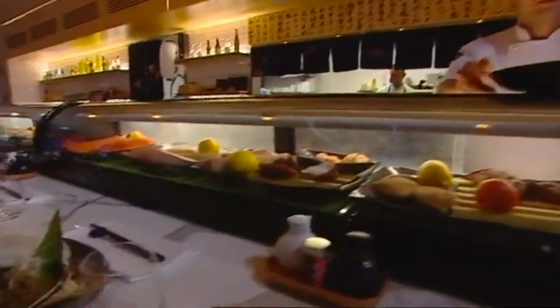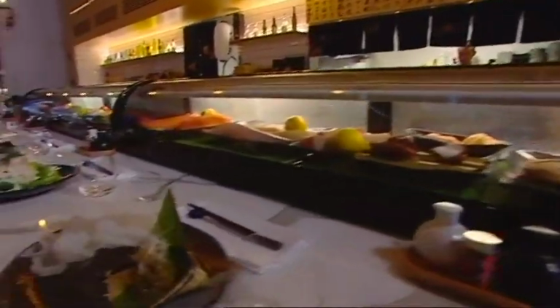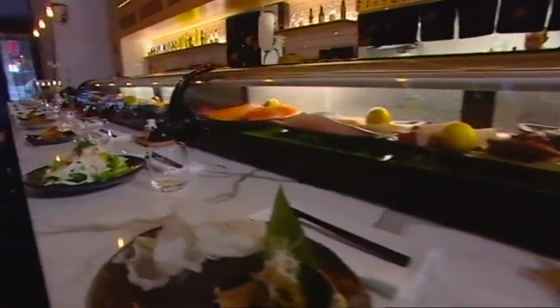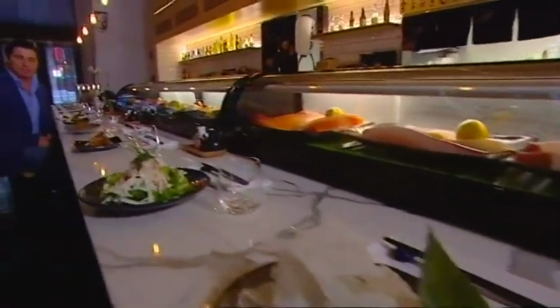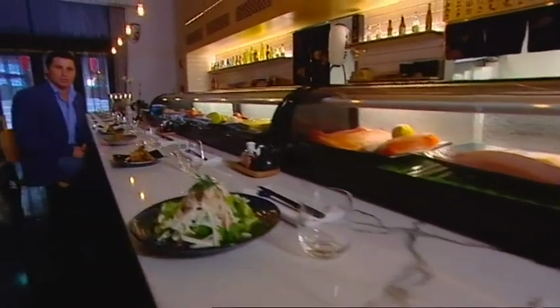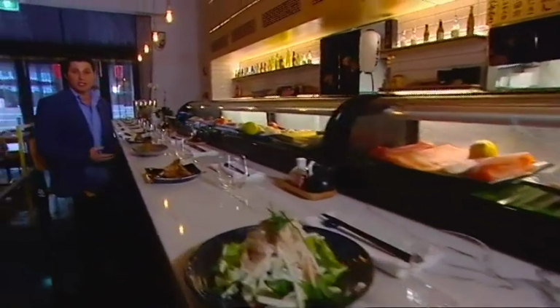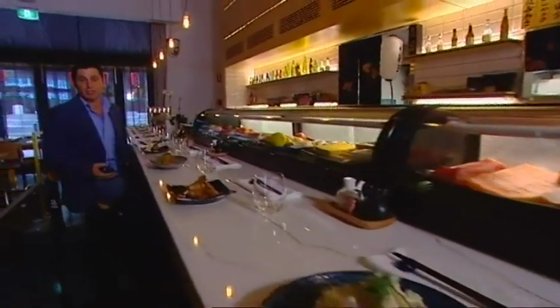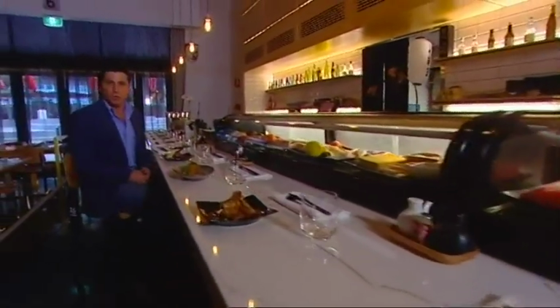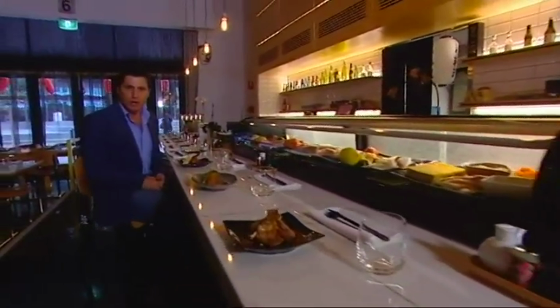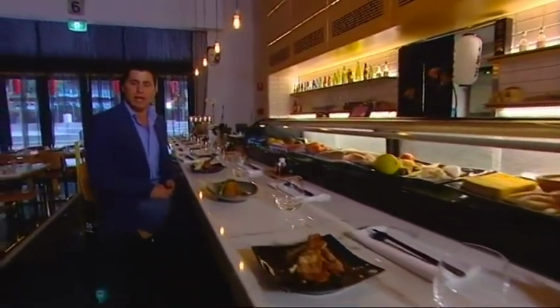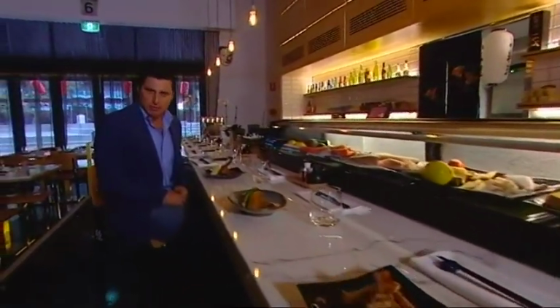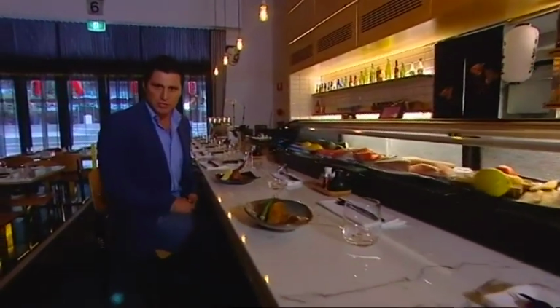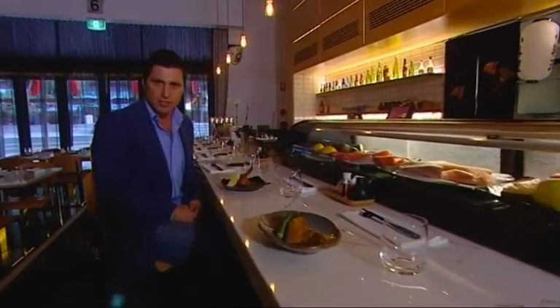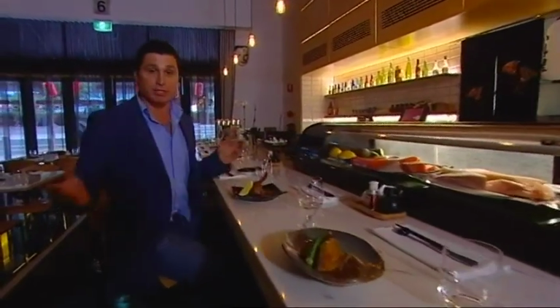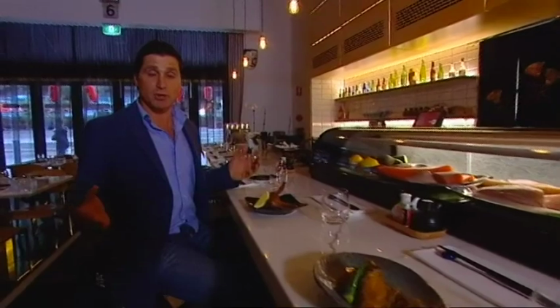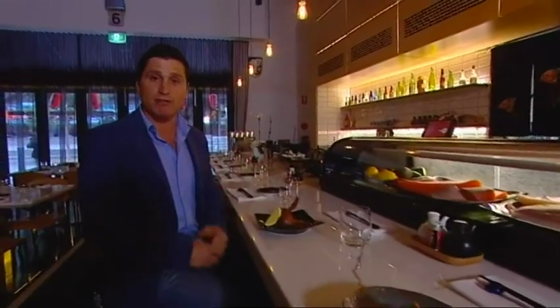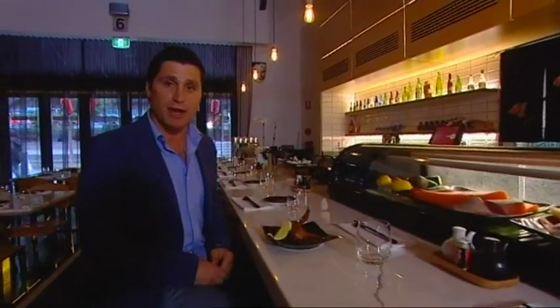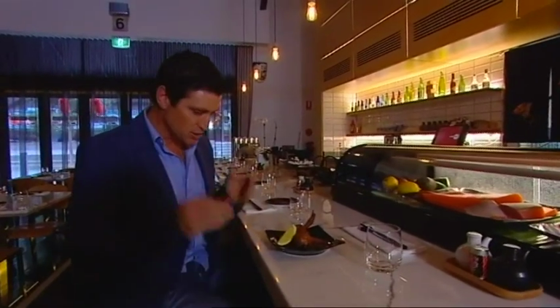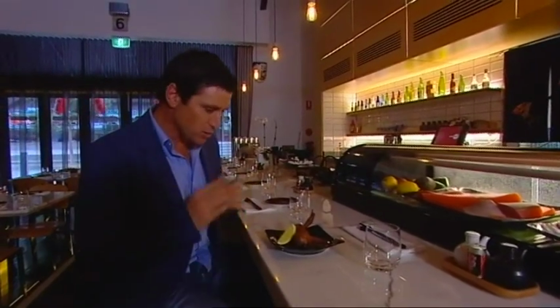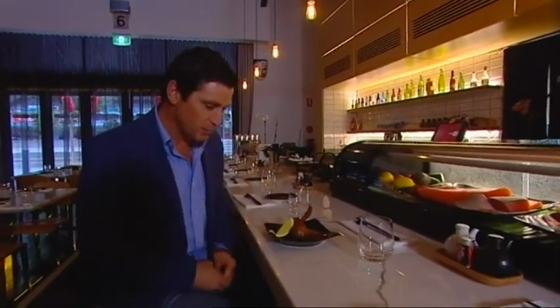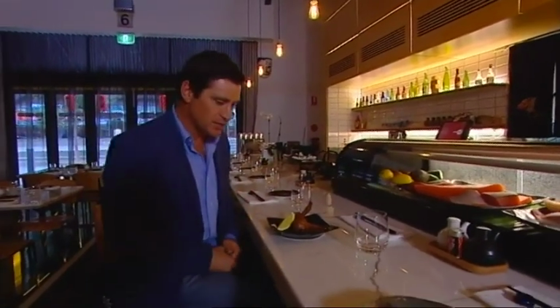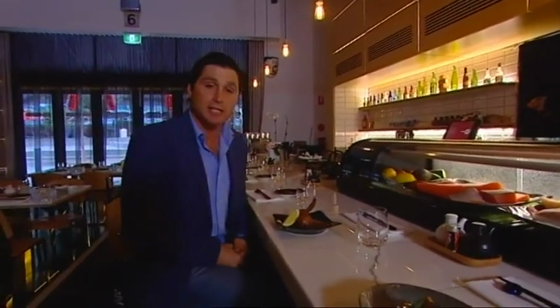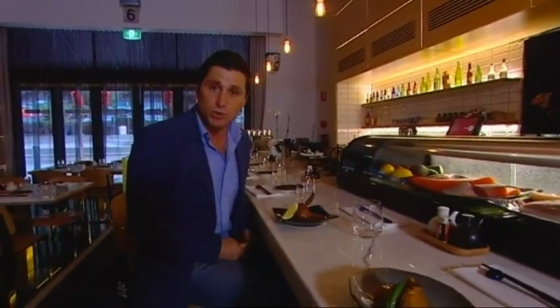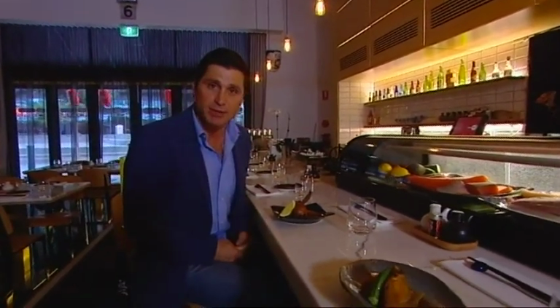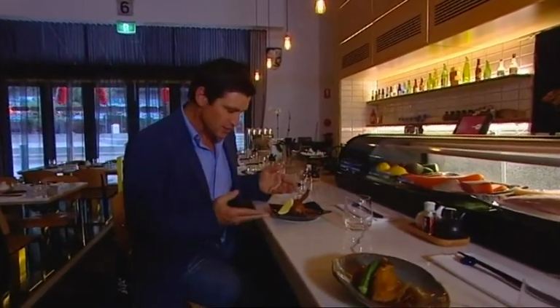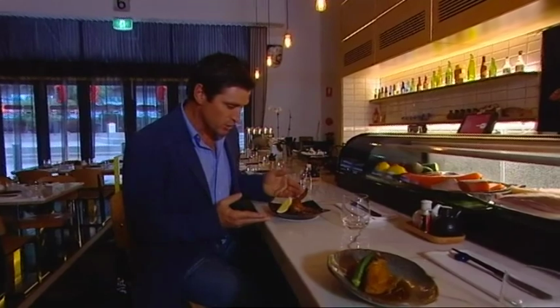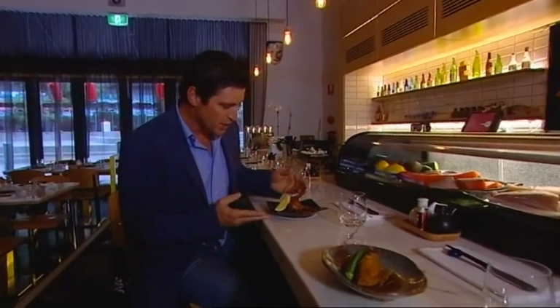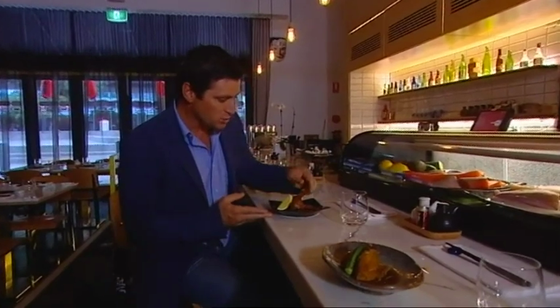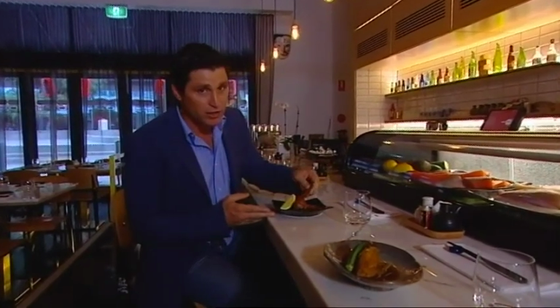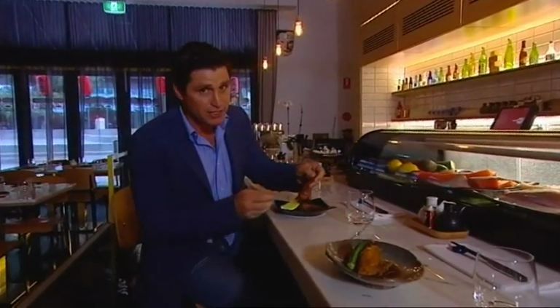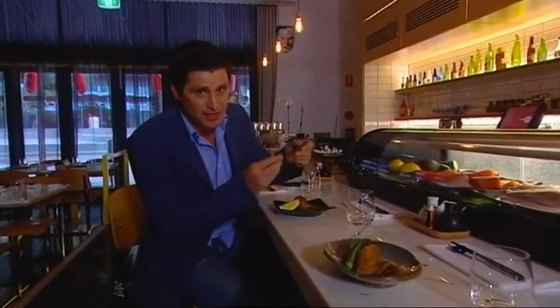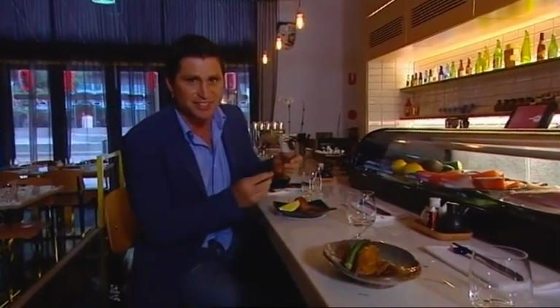As well as sushi, there's a range of tempting appetisers, salads, grilled items and simmered dishes. But the dish they're all raving about is the chicken wing dumplings. It takes all day to make these little beauties and it's well worth the effort. They're delicious.